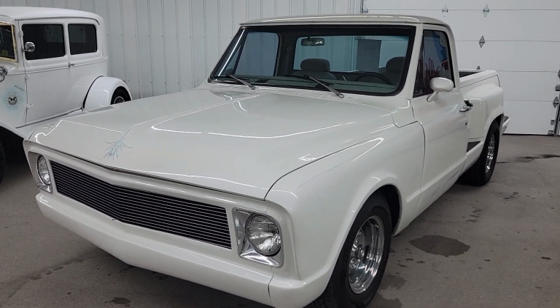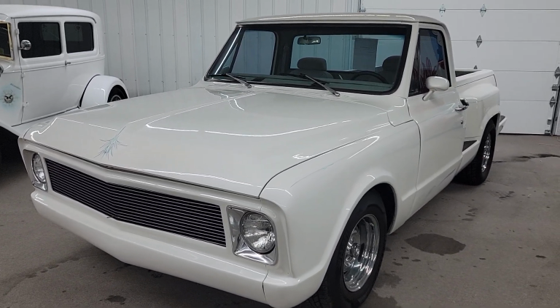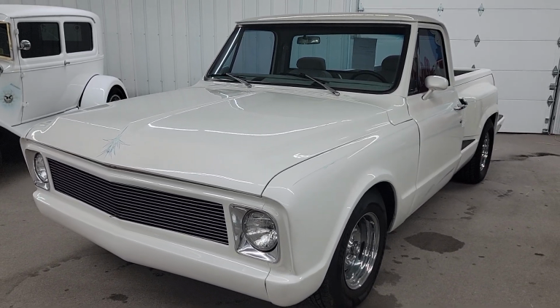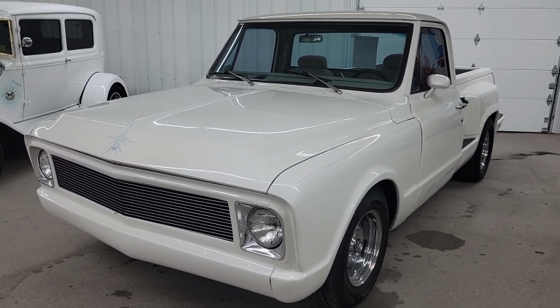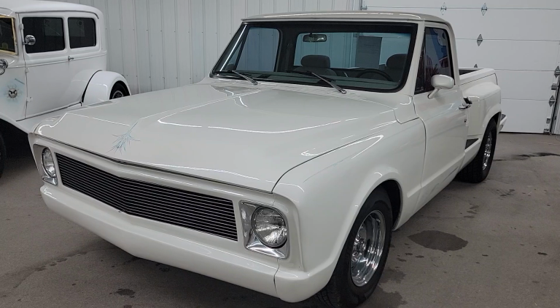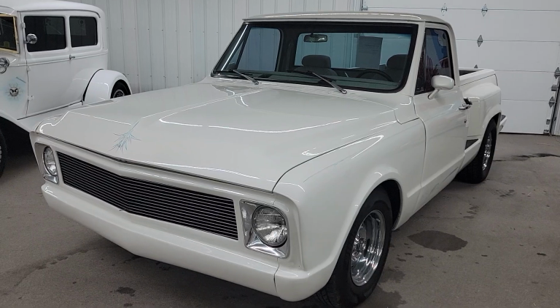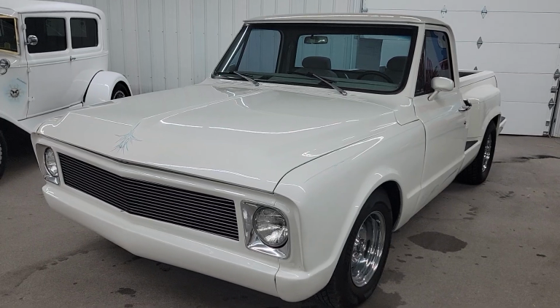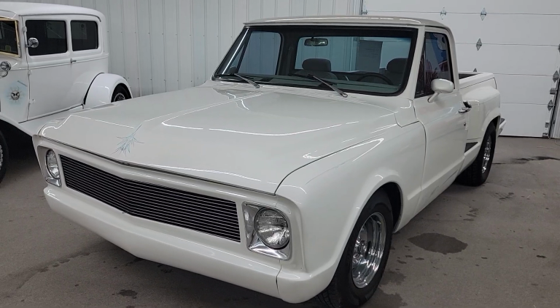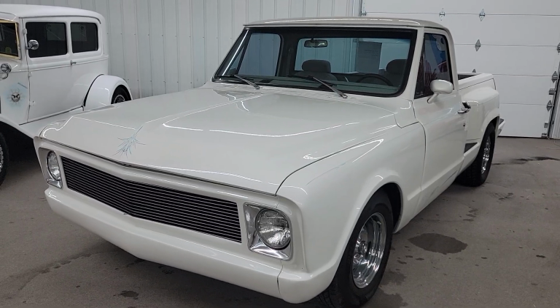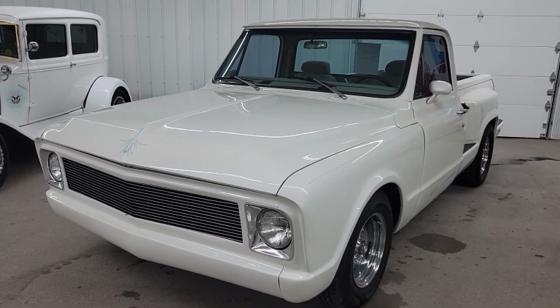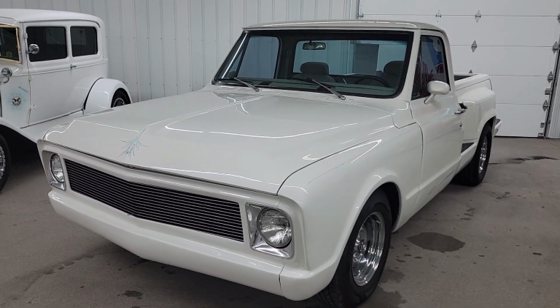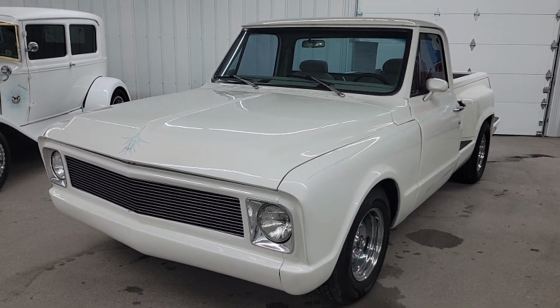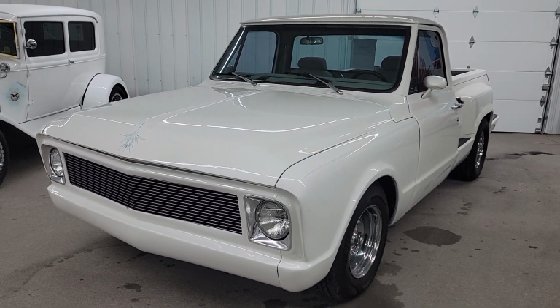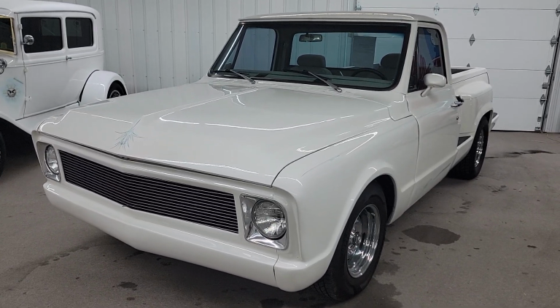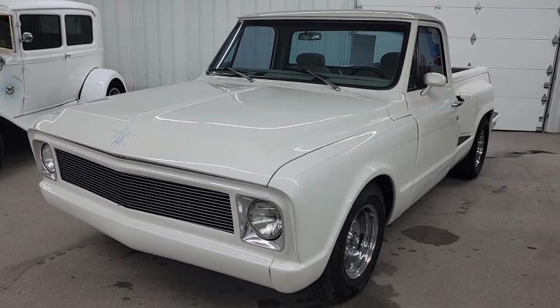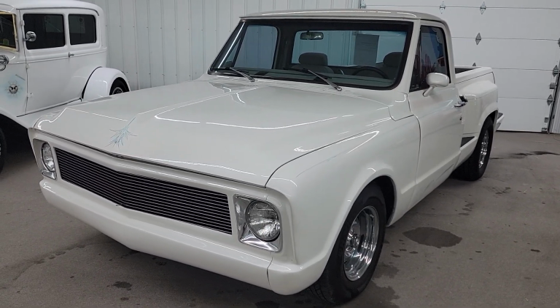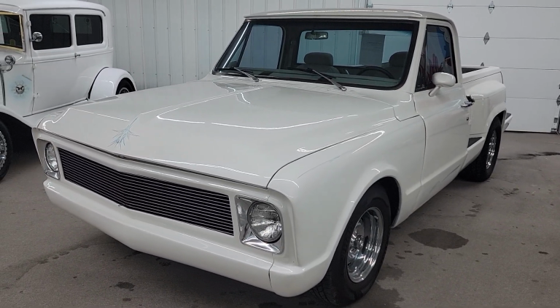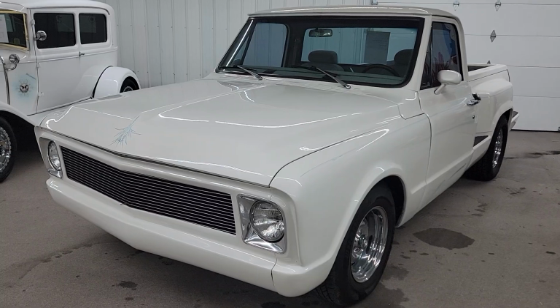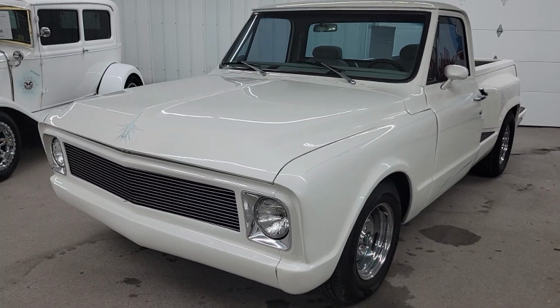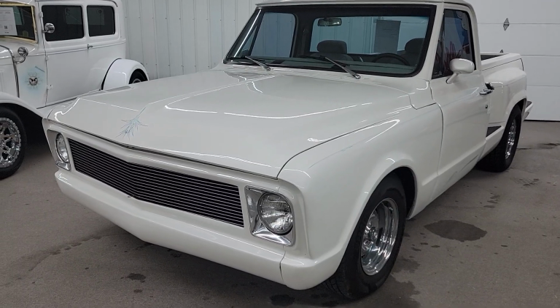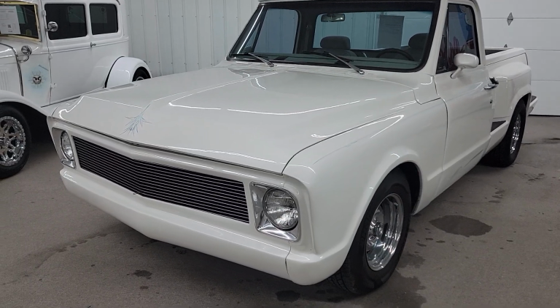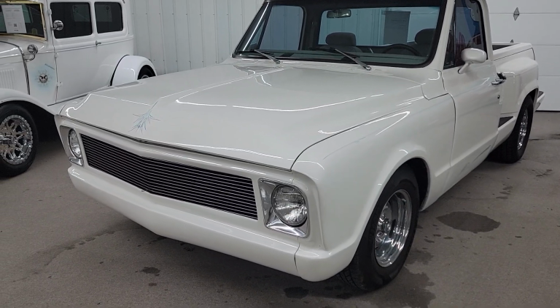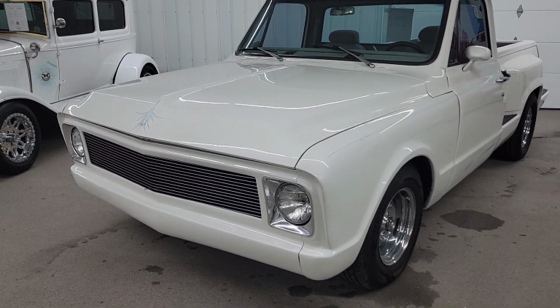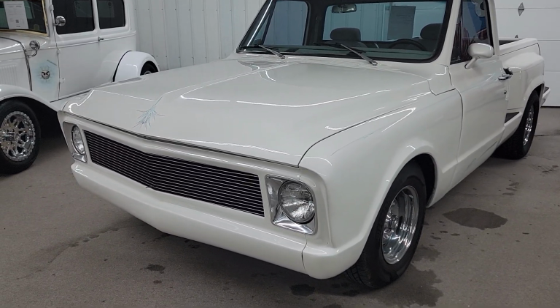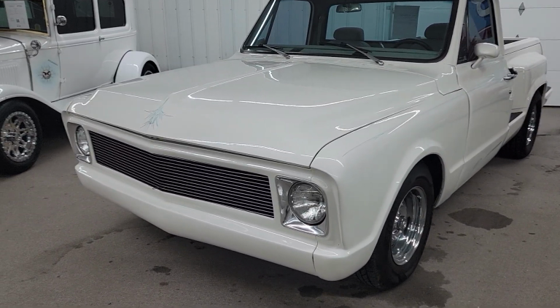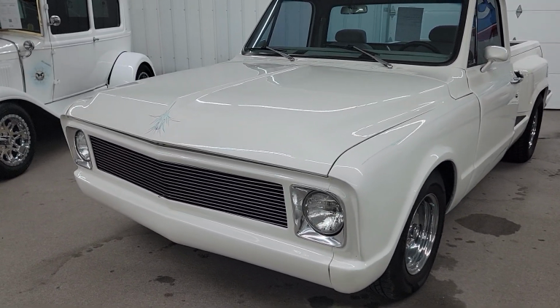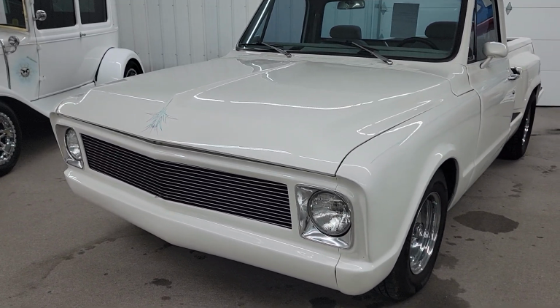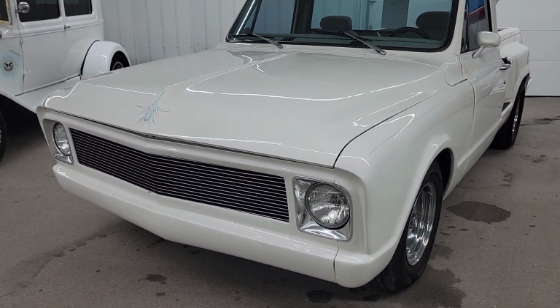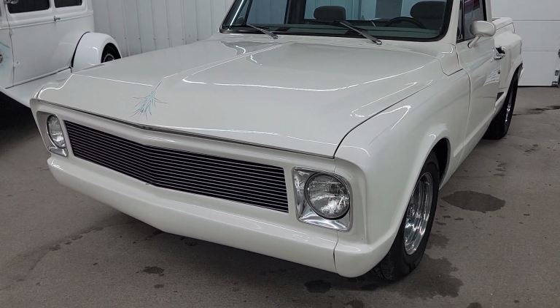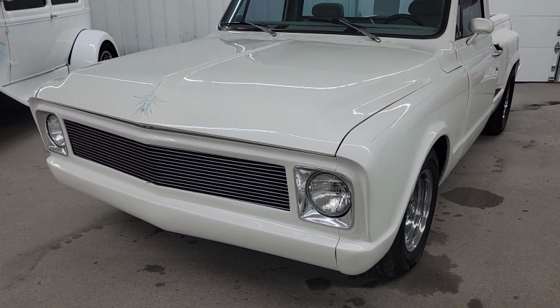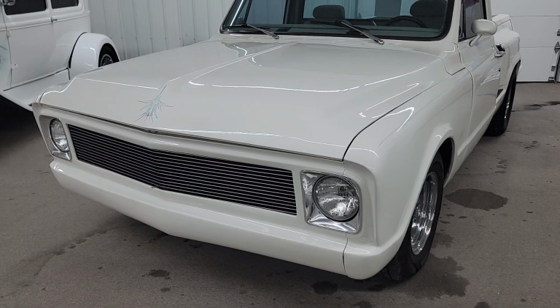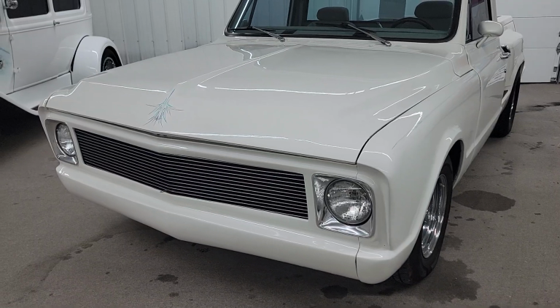It really runs and drives nice. It's got a 350 engine with automatic transmission and has had vintage air put on the truck. Some custom work with the grill and the pan in the front there.